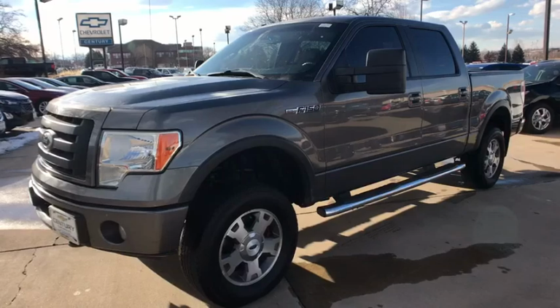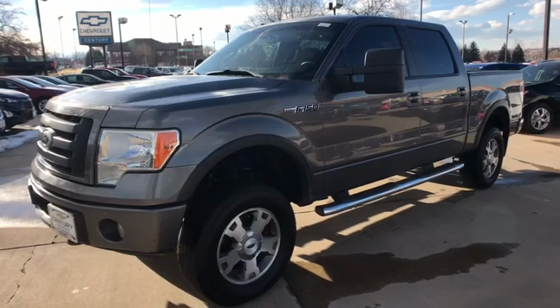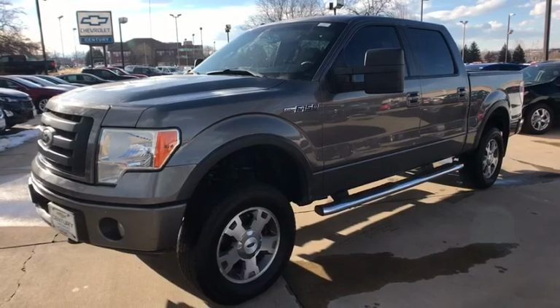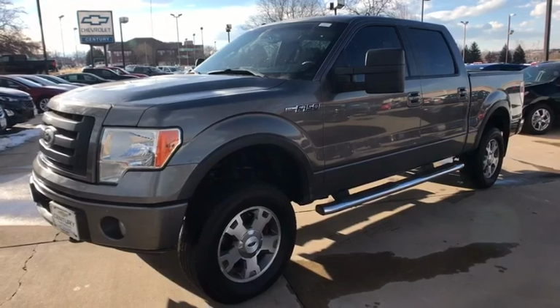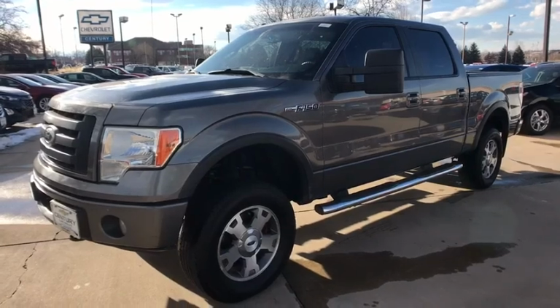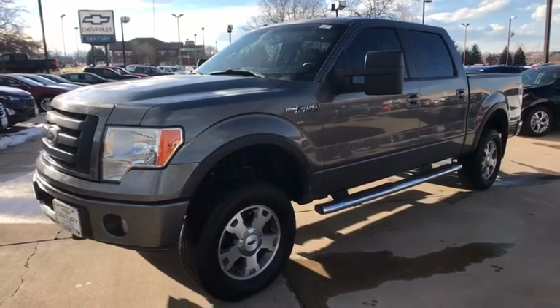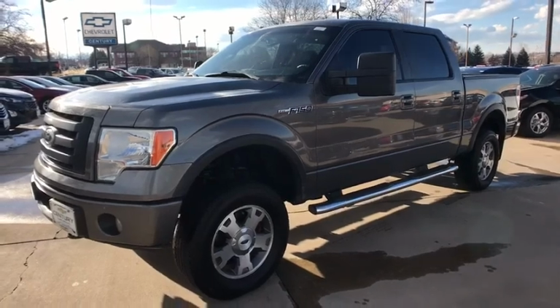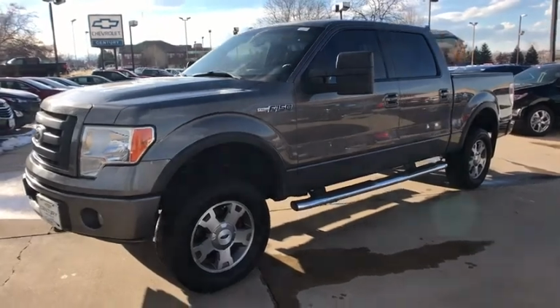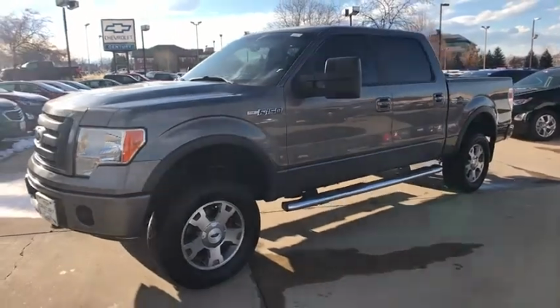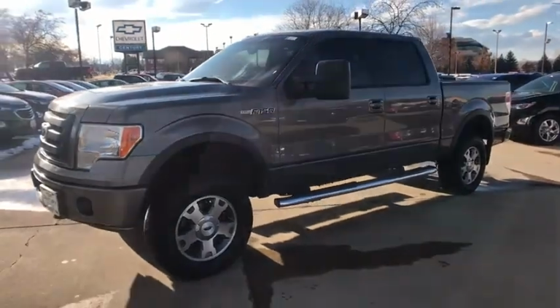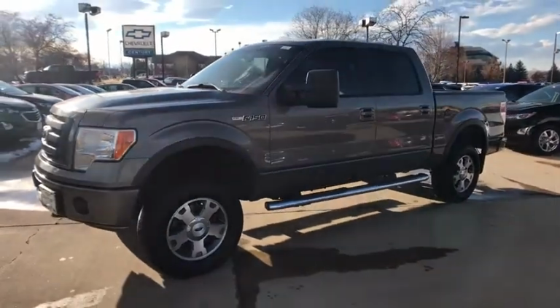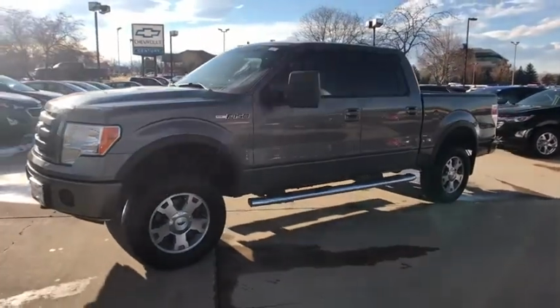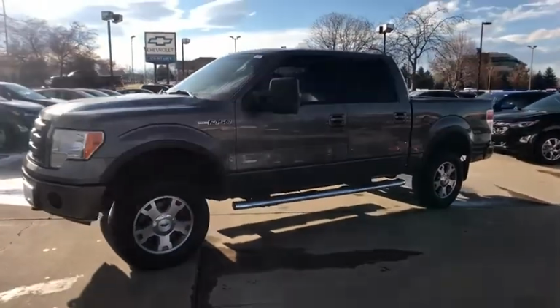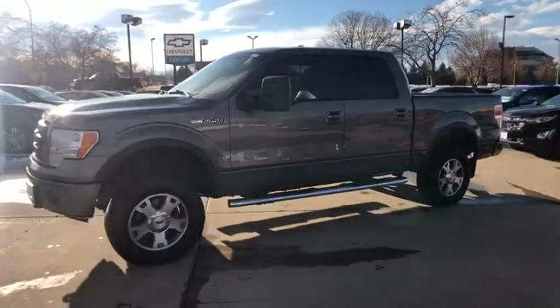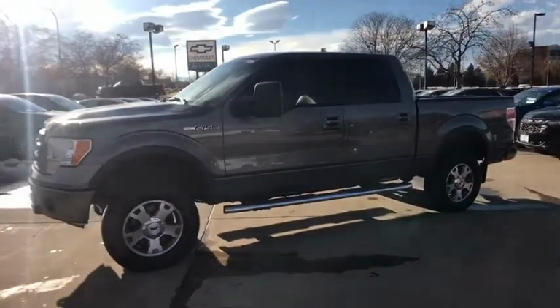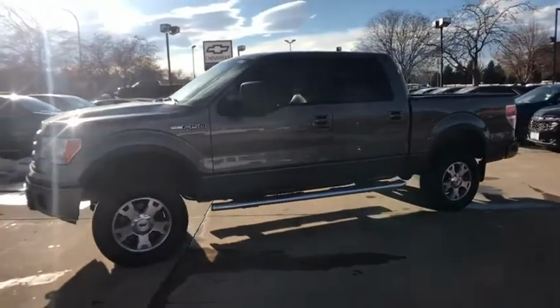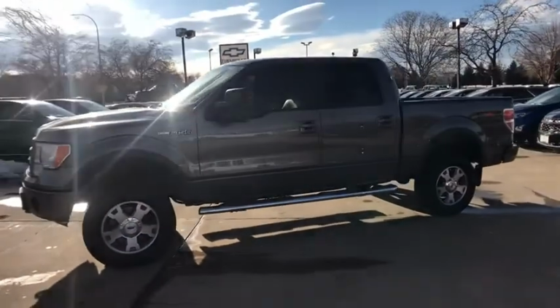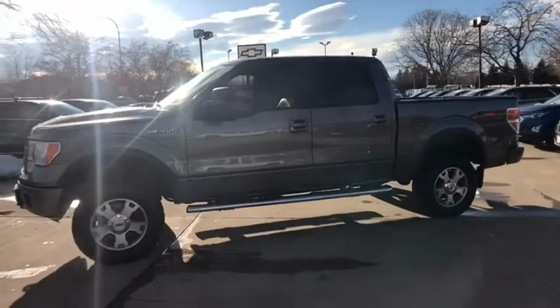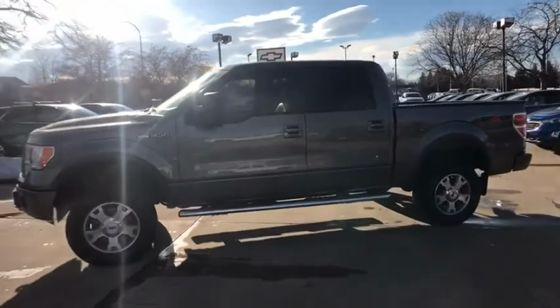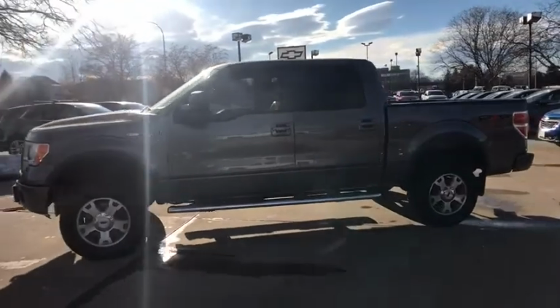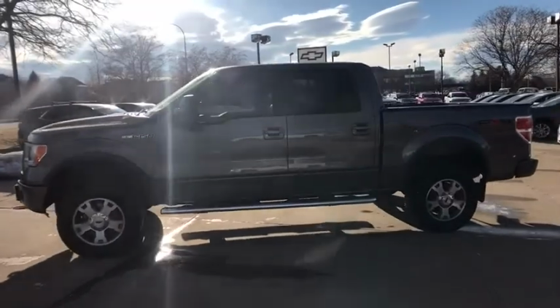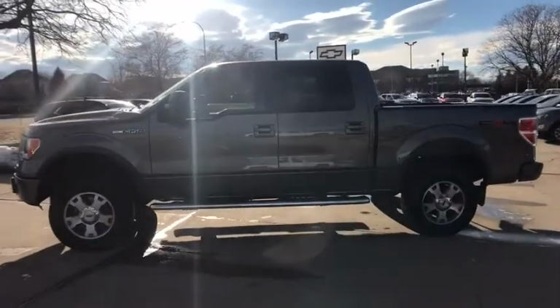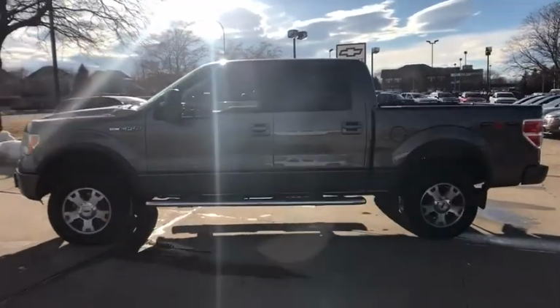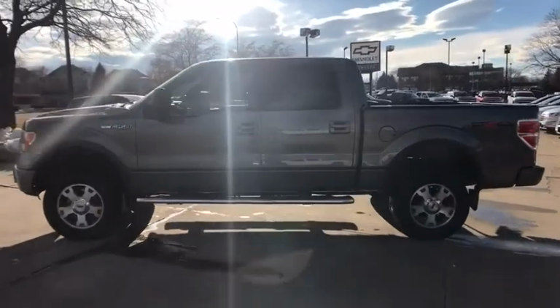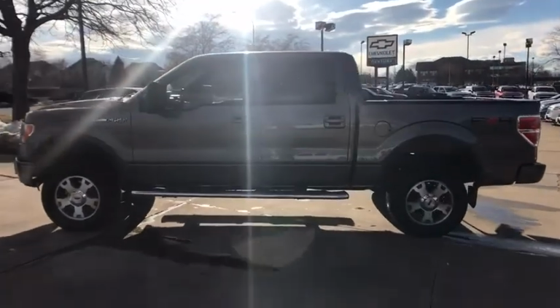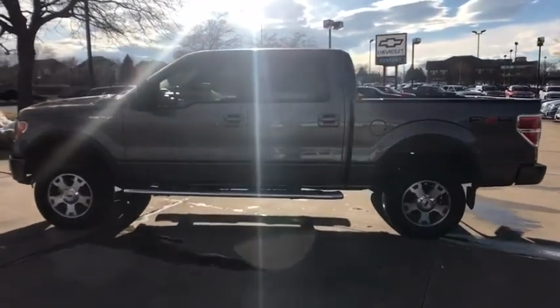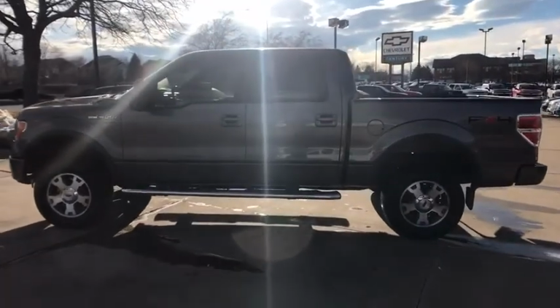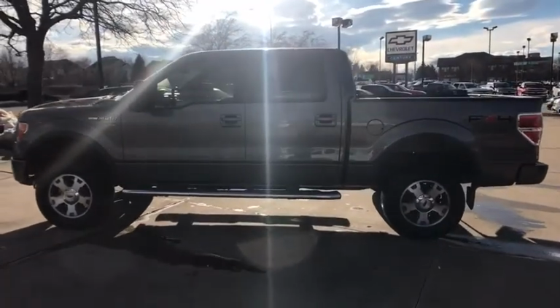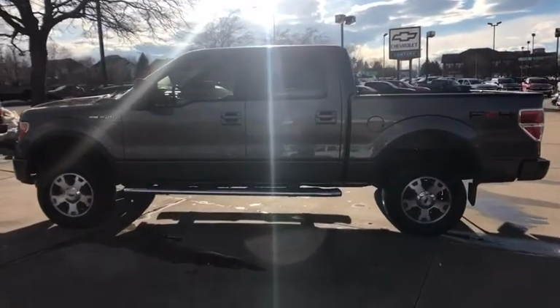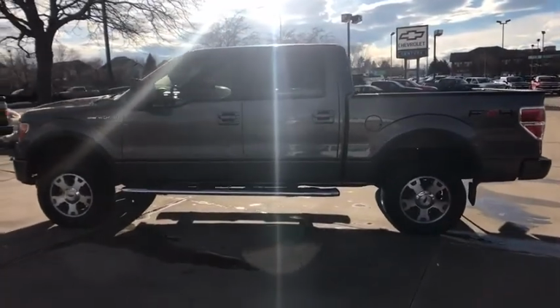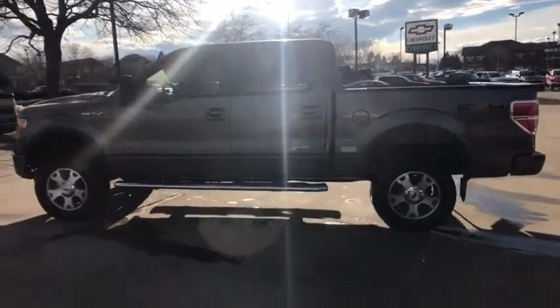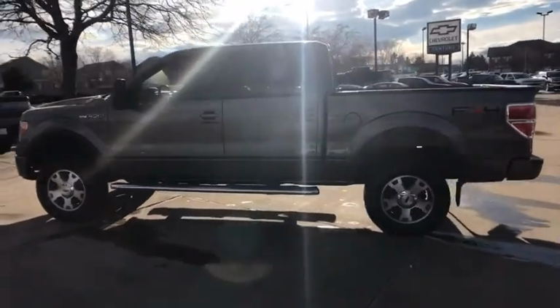The 2010 Ford F-150. A Ford F-150 knows how to handle any situation. It's built to follow orders. No whining.